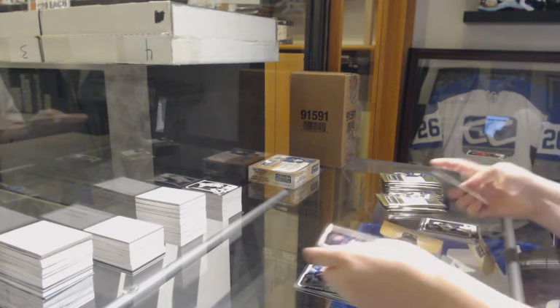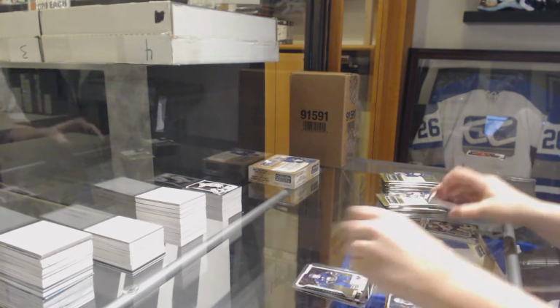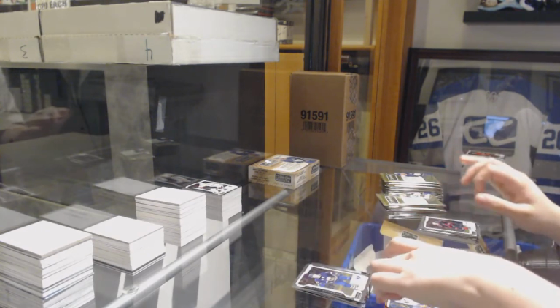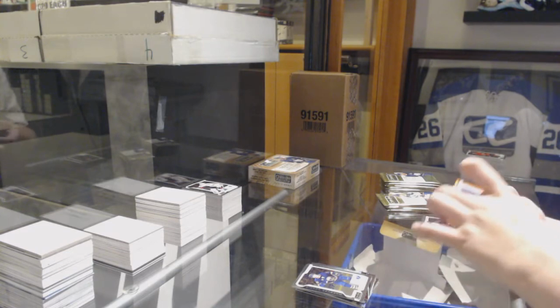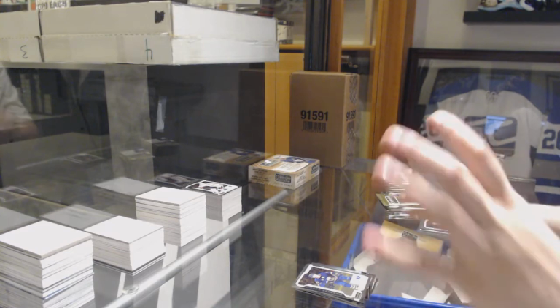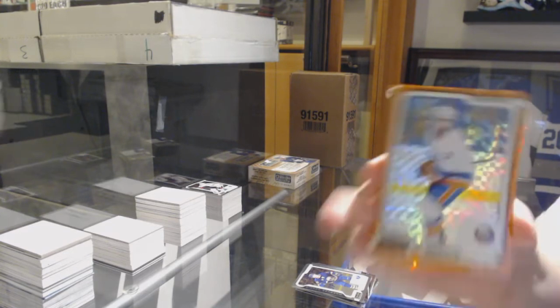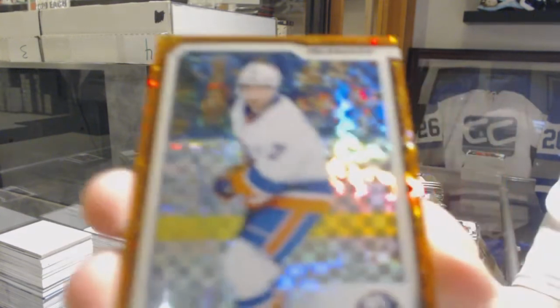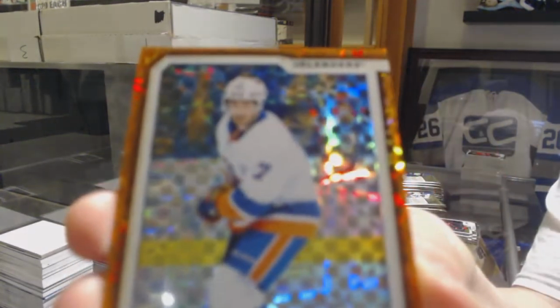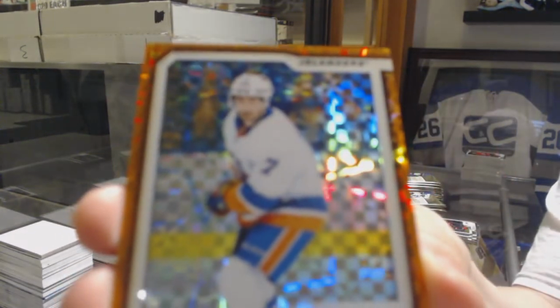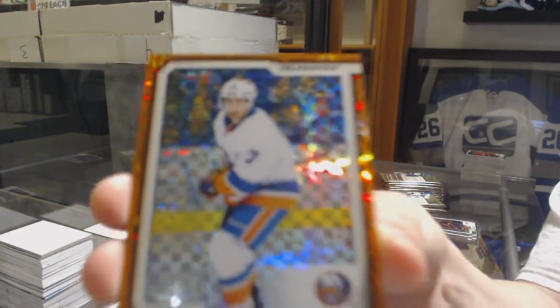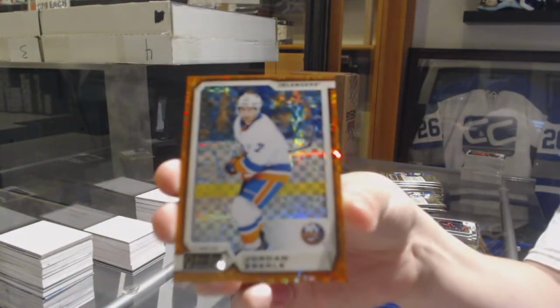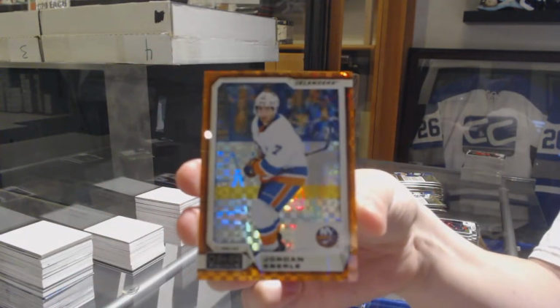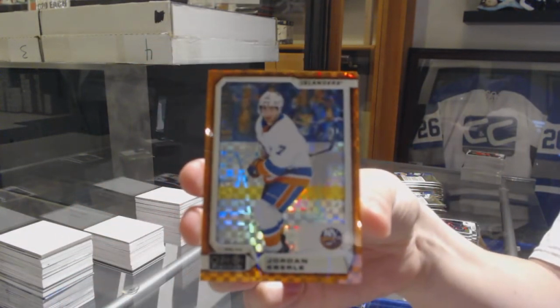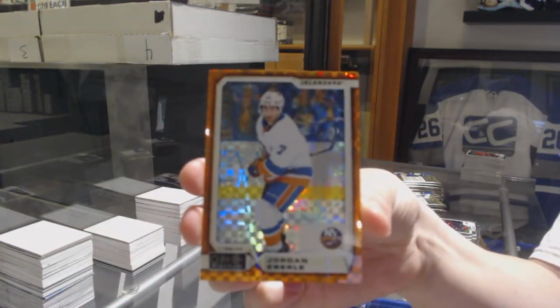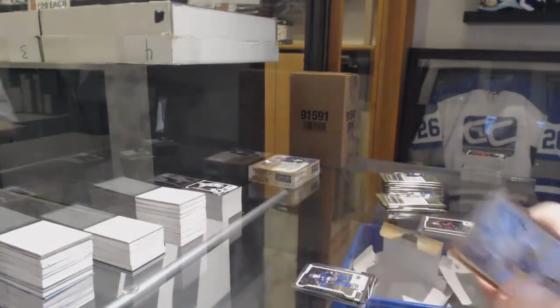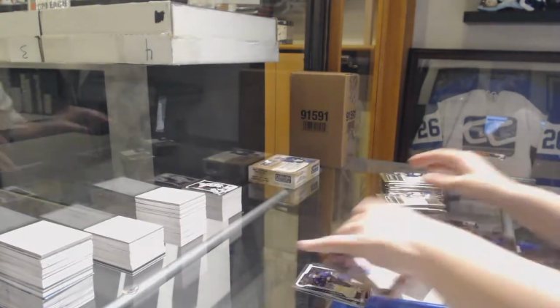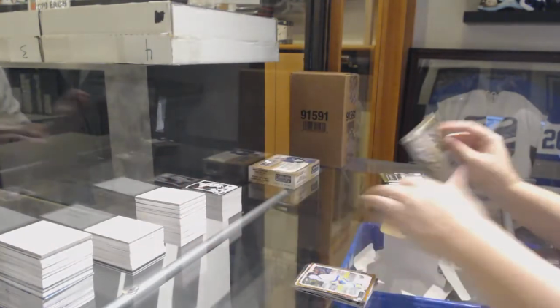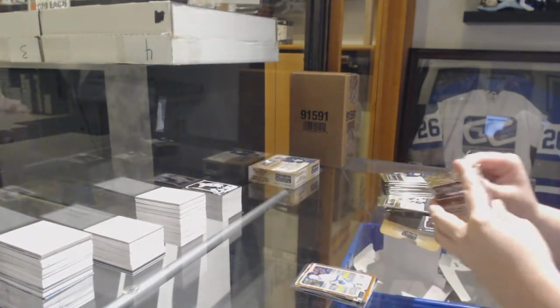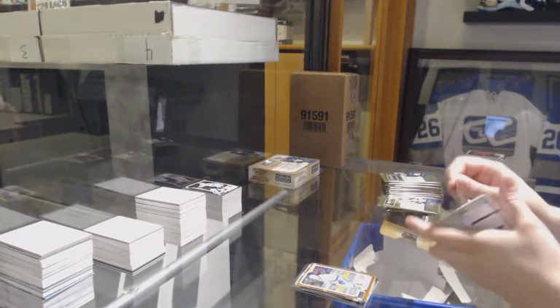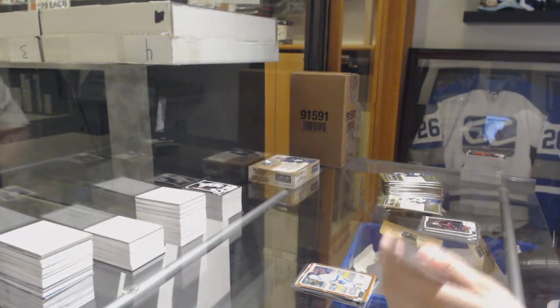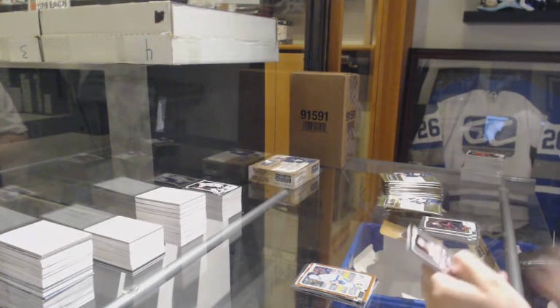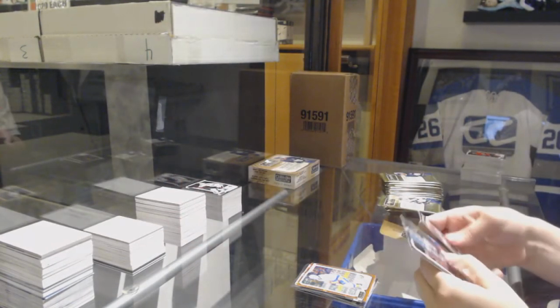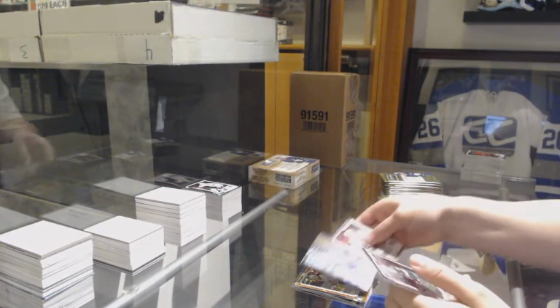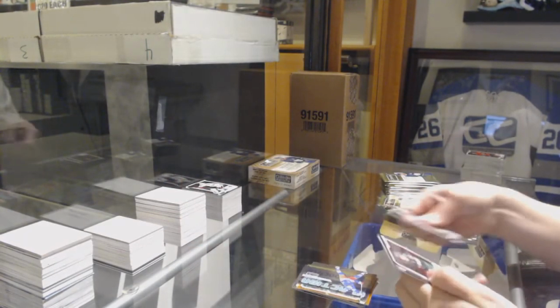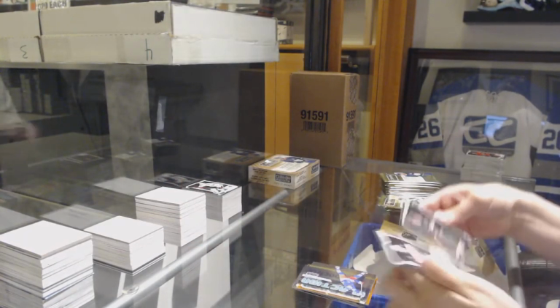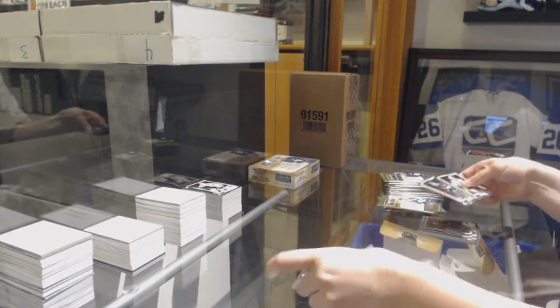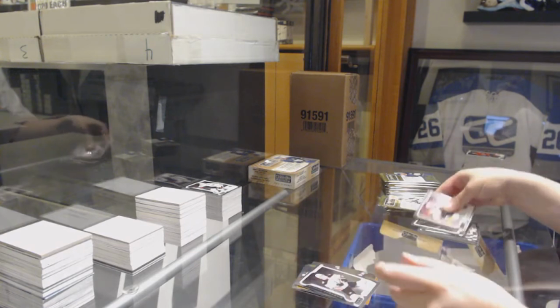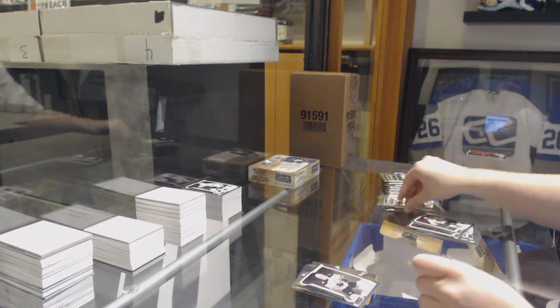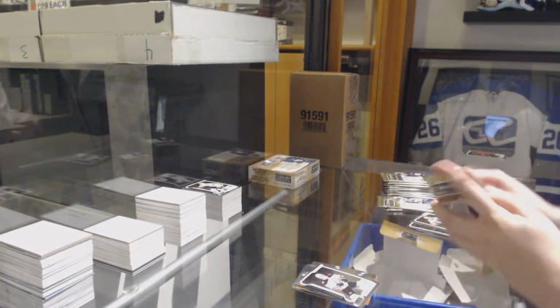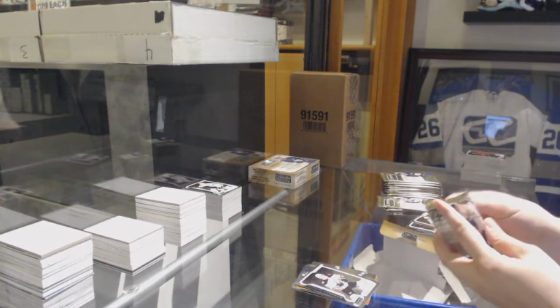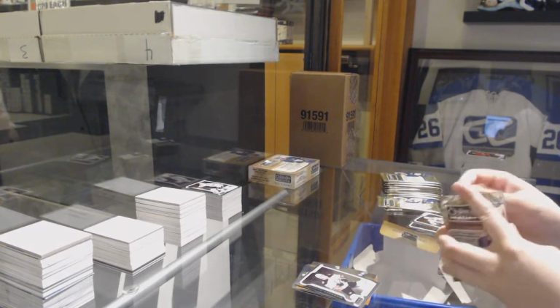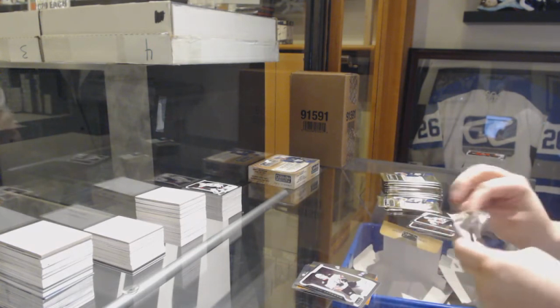Rookie for the Buffalo Sabres Casey Mittelstadt and Orange Checkers numbered to 25 for the Islanders Jordan Eberle. In Action Kevin Shattenkirk for the Rangers, Rookie of Troy Terry for the Ducks.